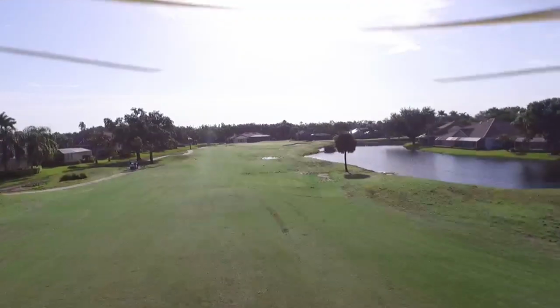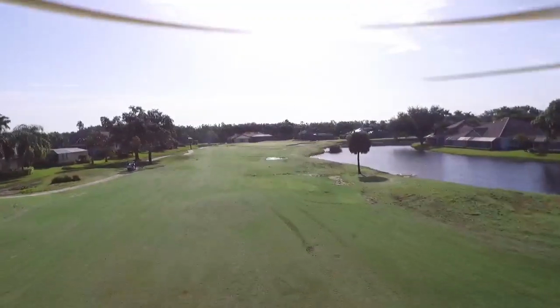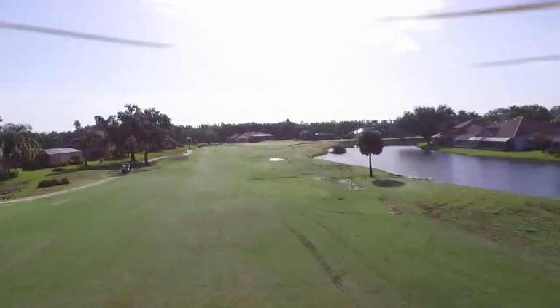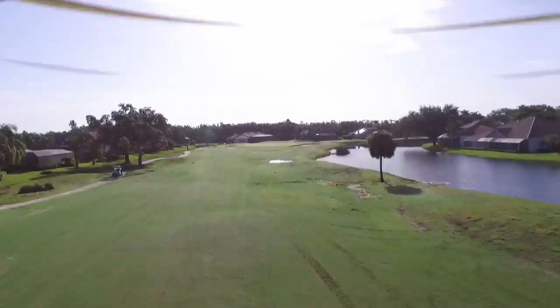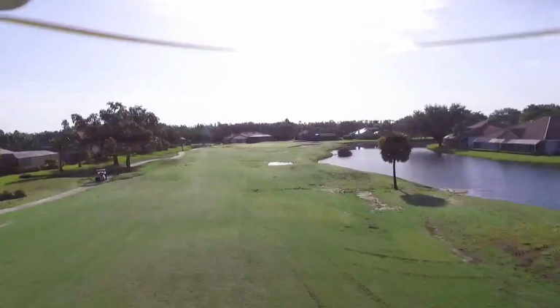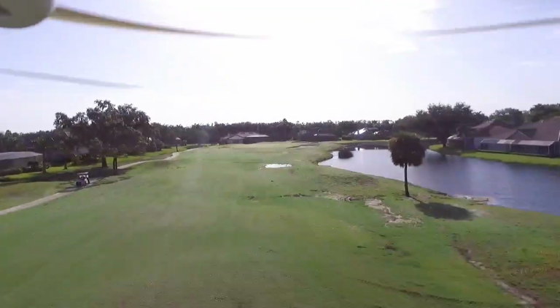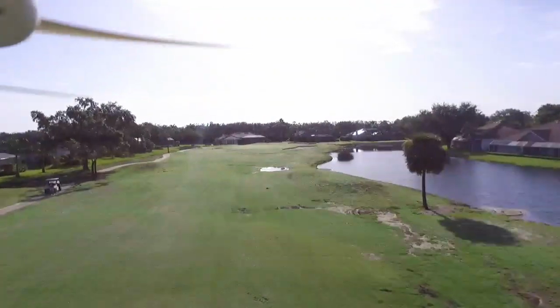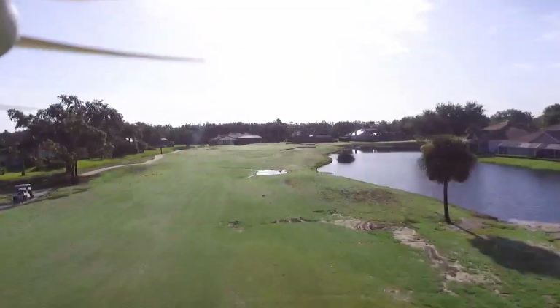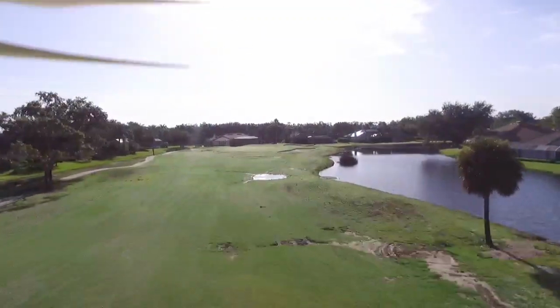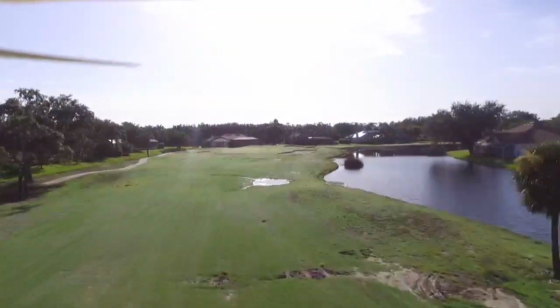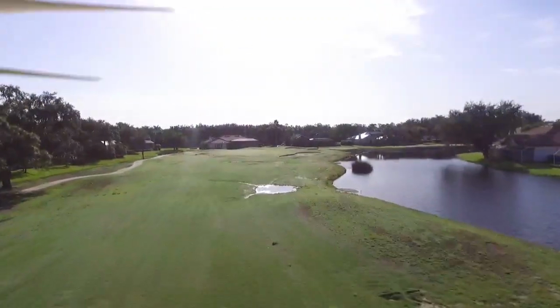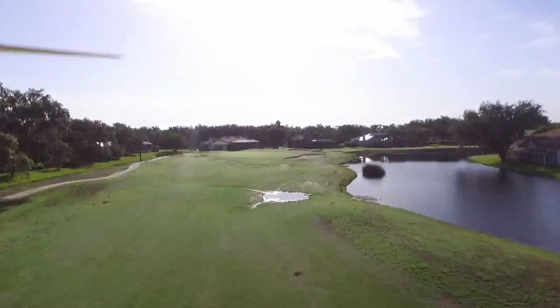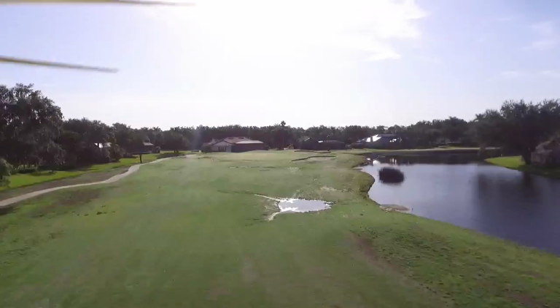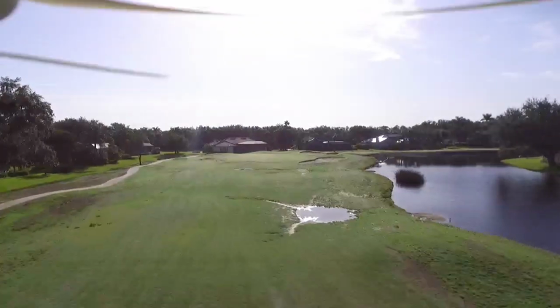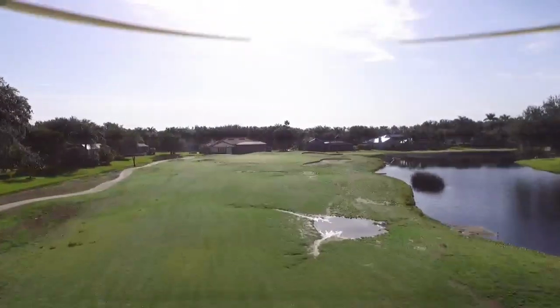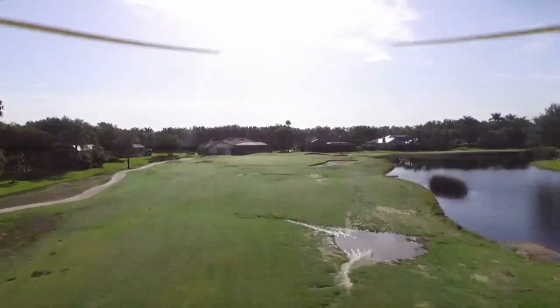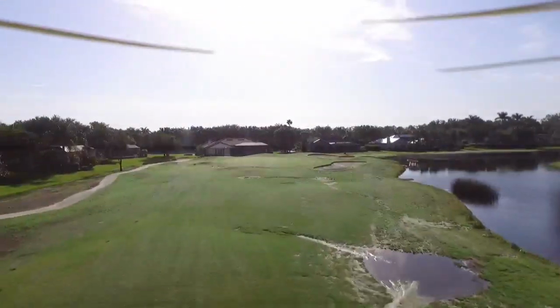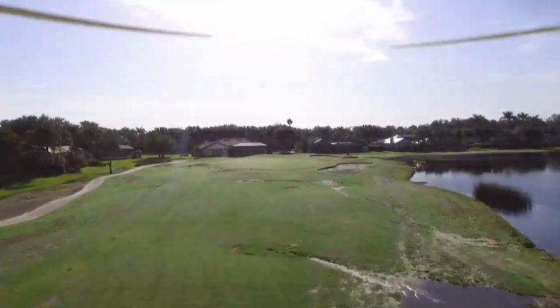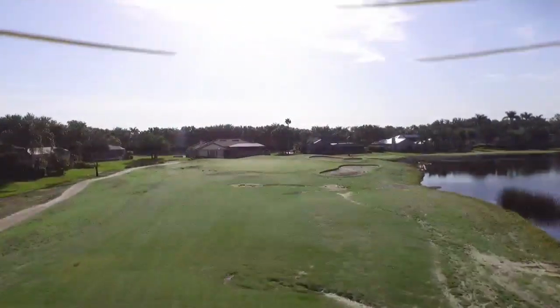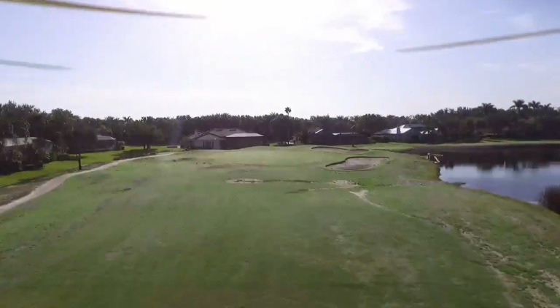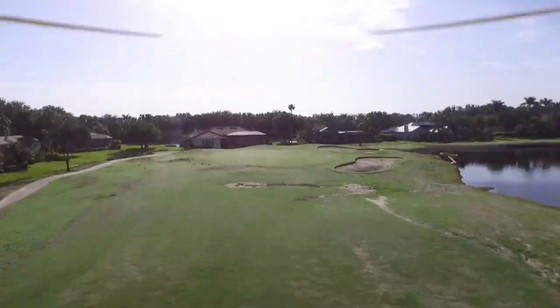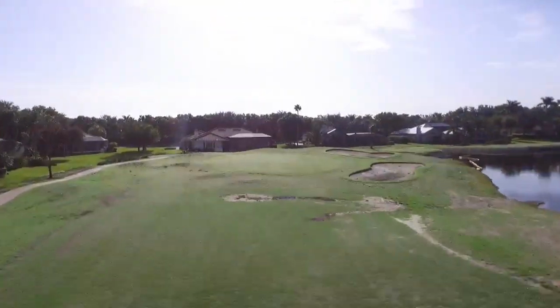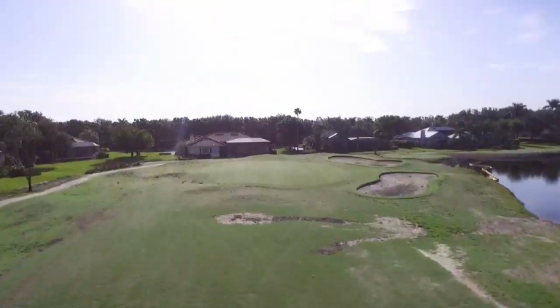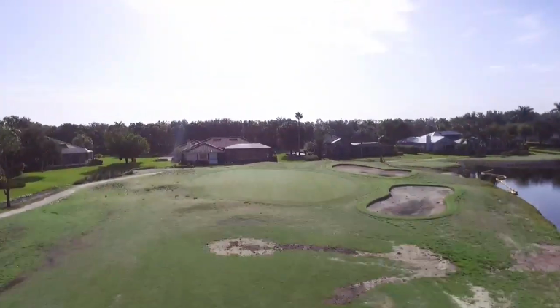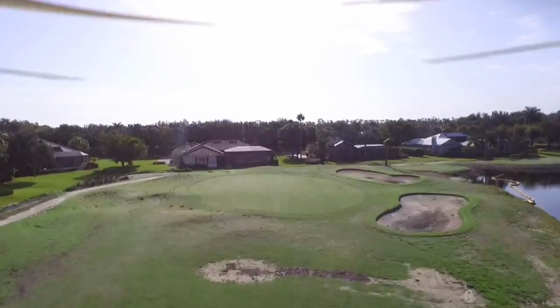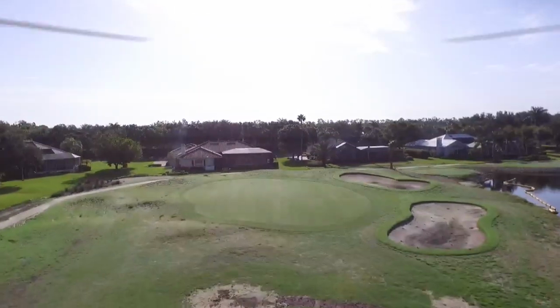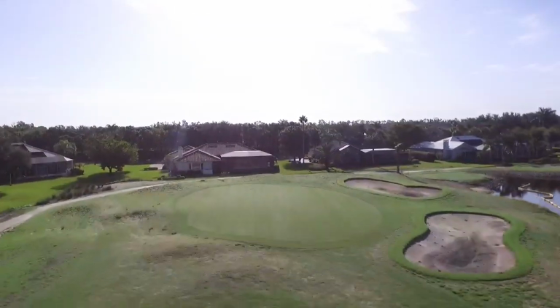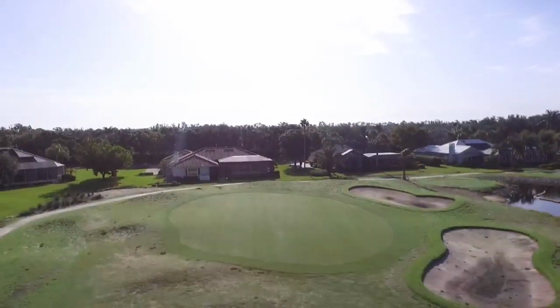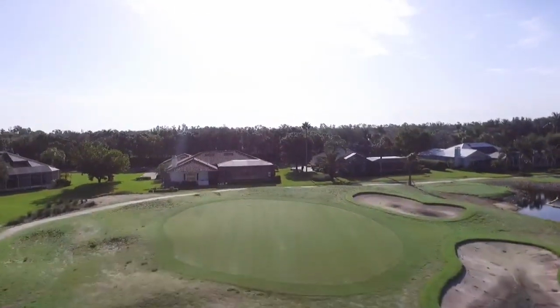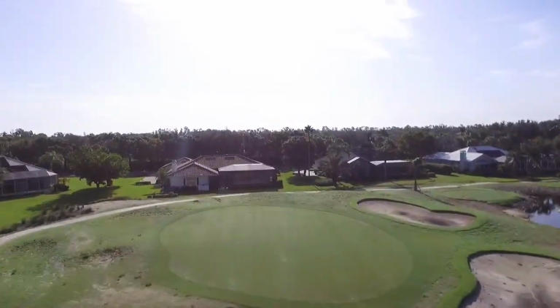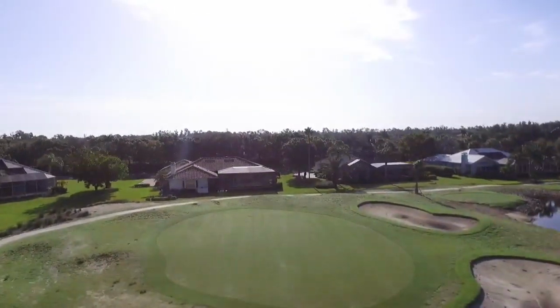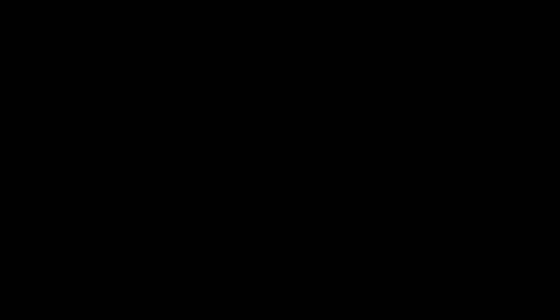Hole number four, we're really struggling with the washouts. You can see along the lake bank and in the fairway here, heavy rains cause the soil to wash out into the lake, at which point it needs to be retrieved, re-leveled off, and re-grassed.